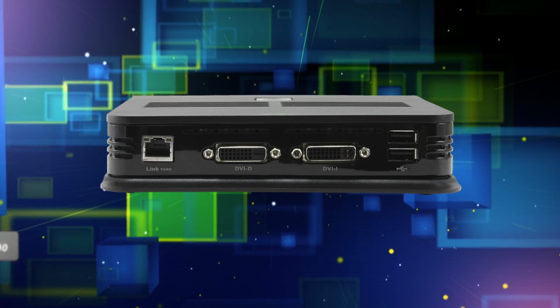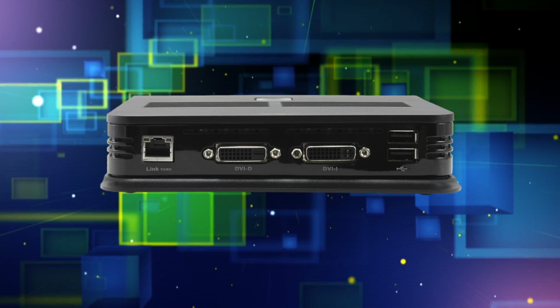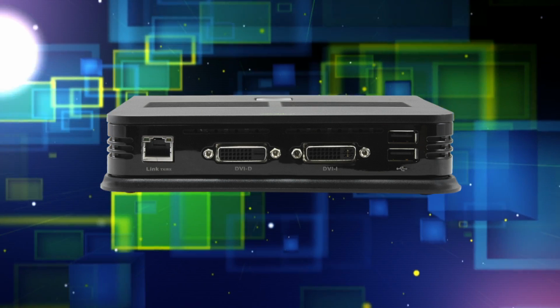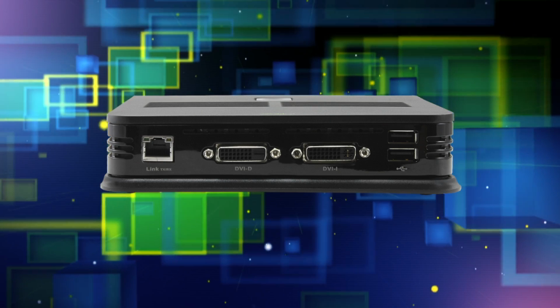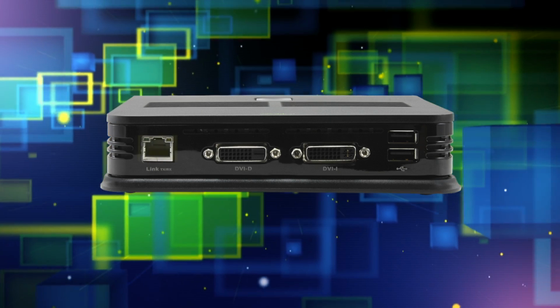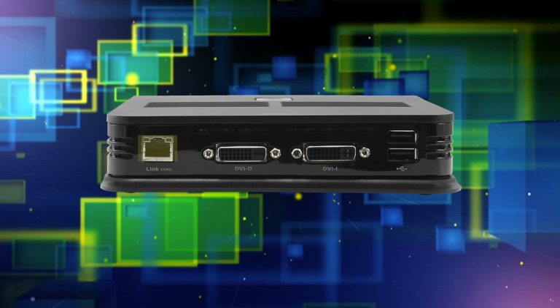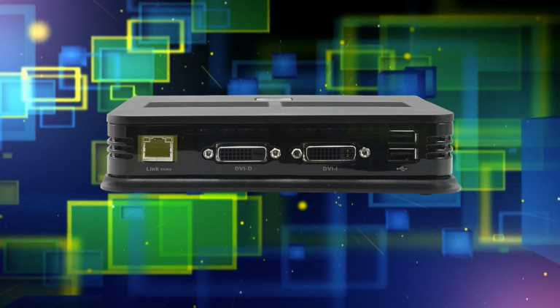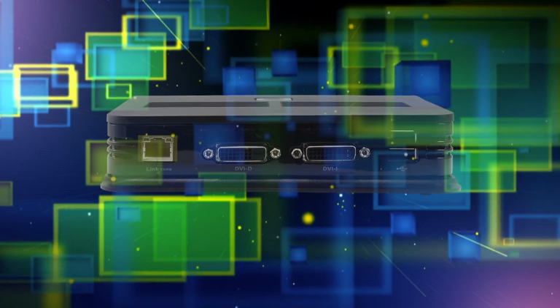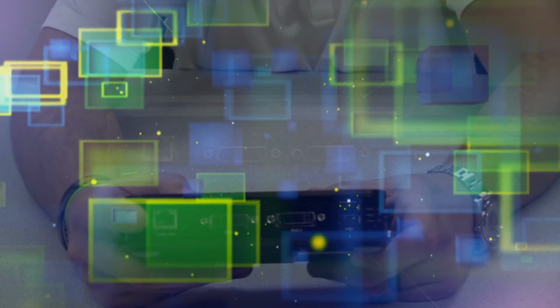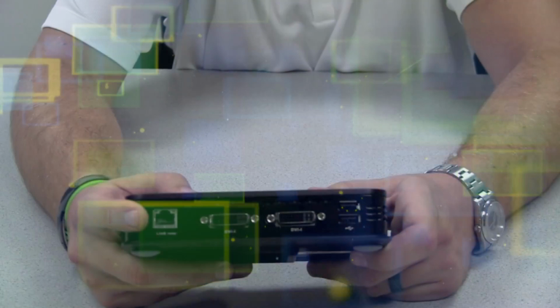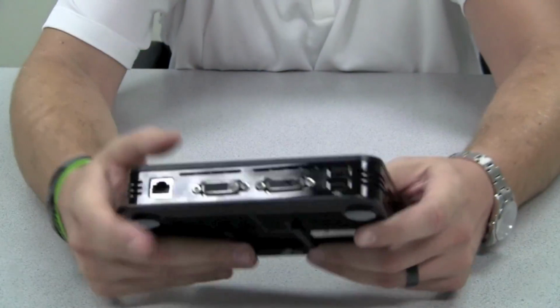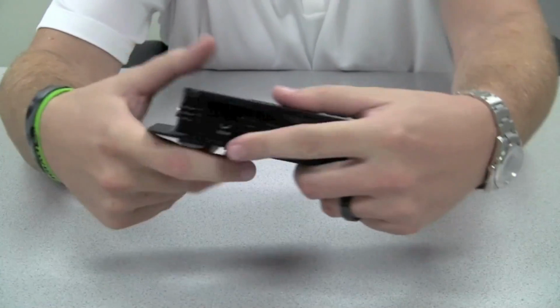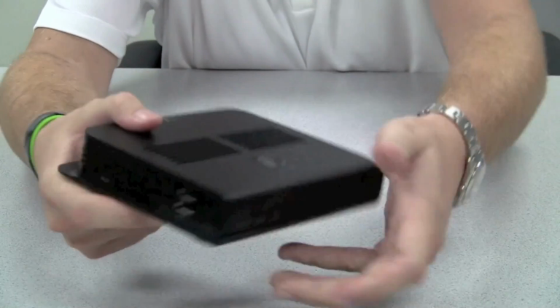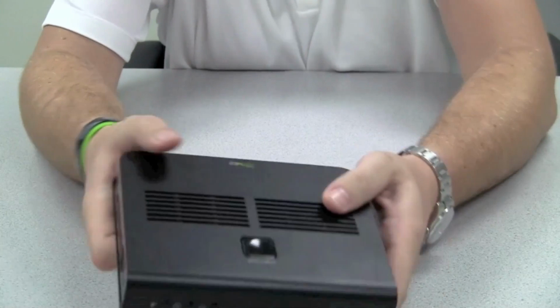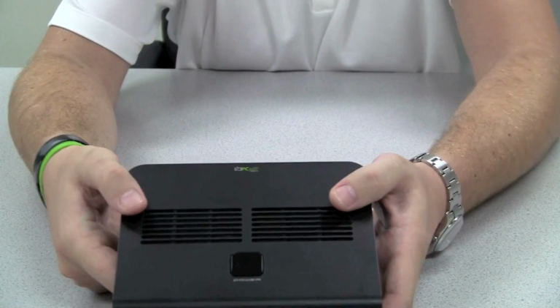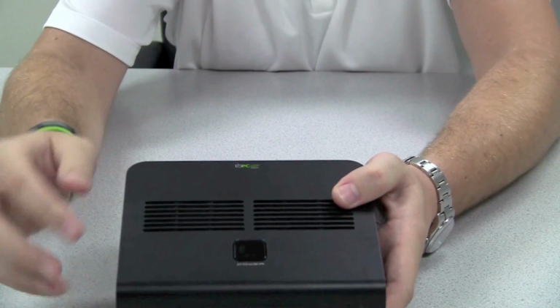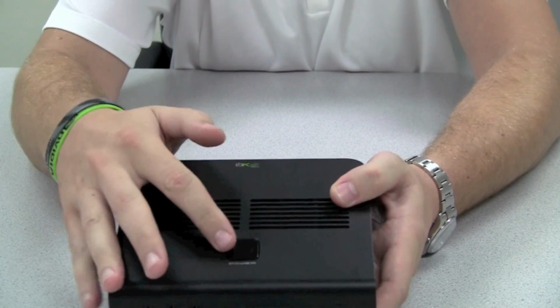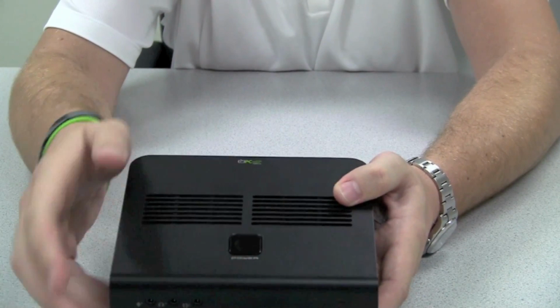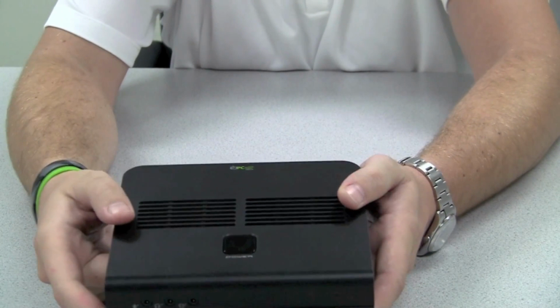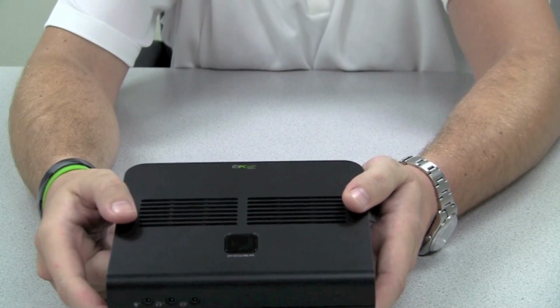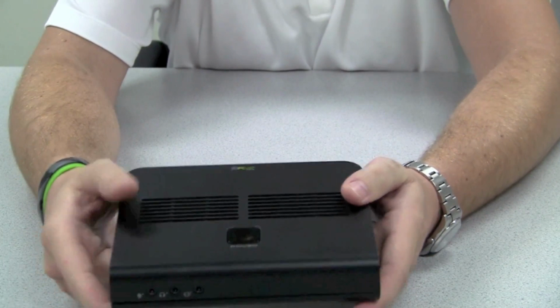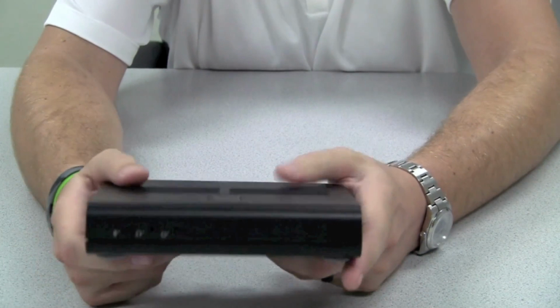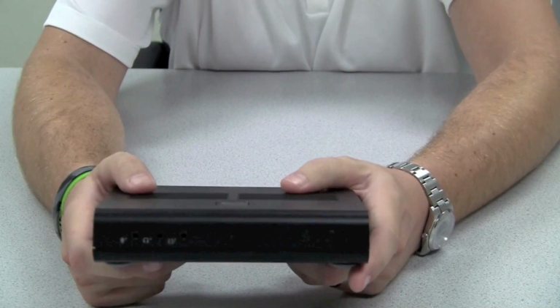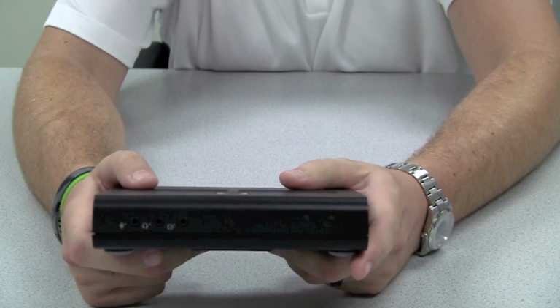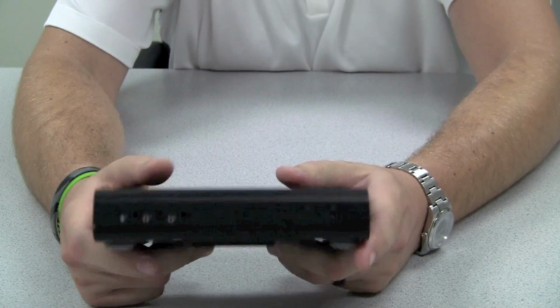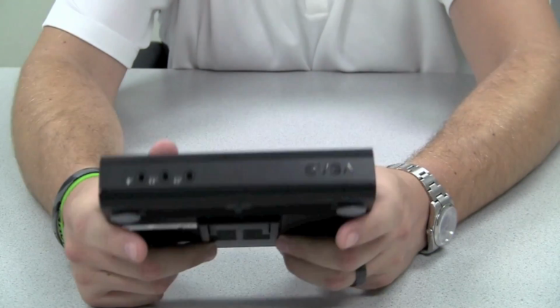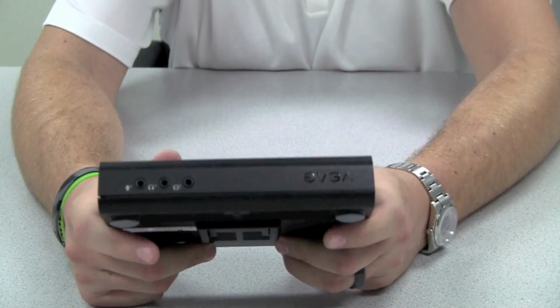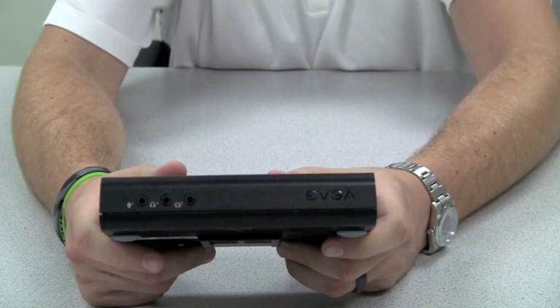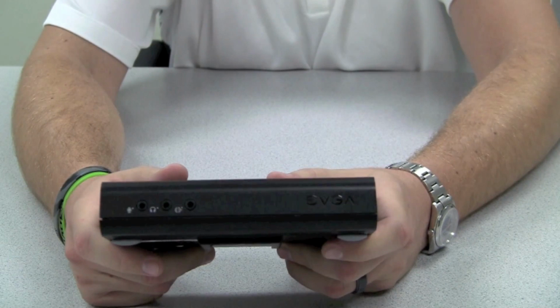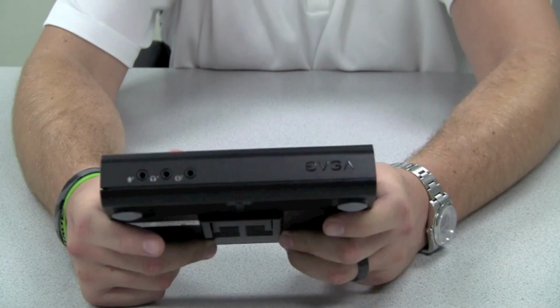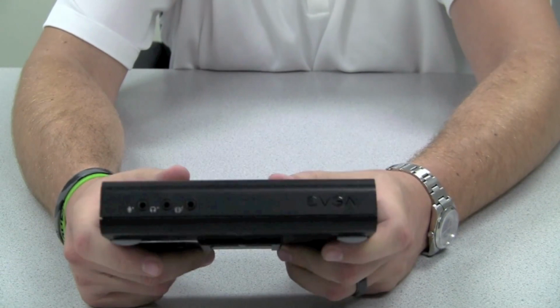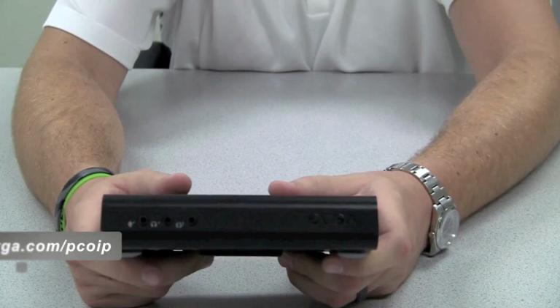On the side over here is our common RJ45 ethernet connection. And on the top here you'll notice that we have our power button for the unit. This is Mike with EVGA and this has been the PD-06 in 60 seconds.